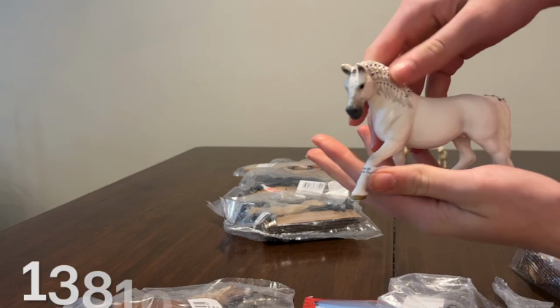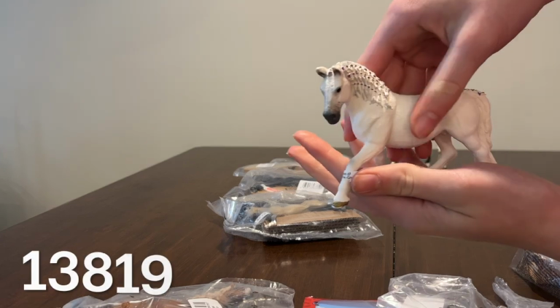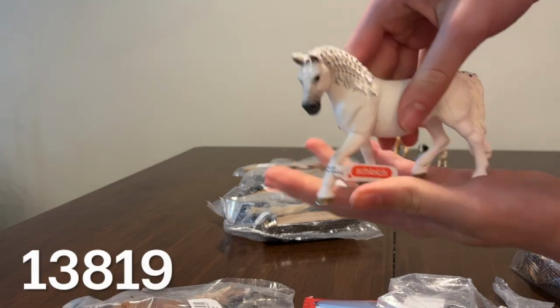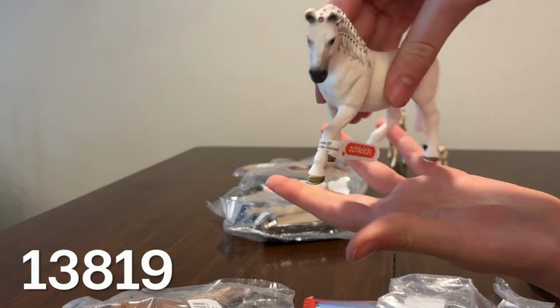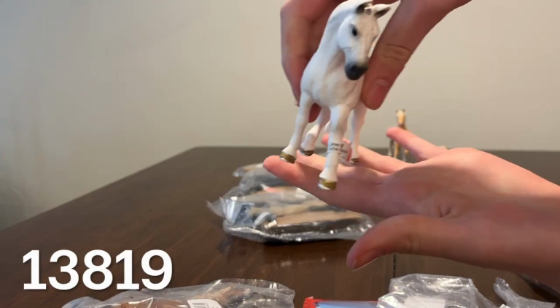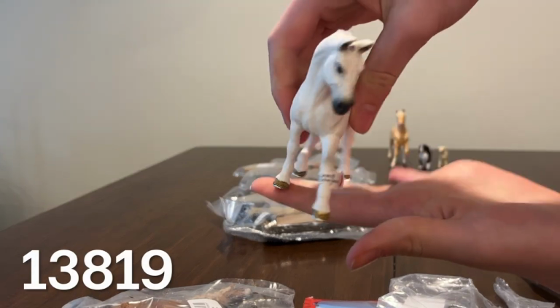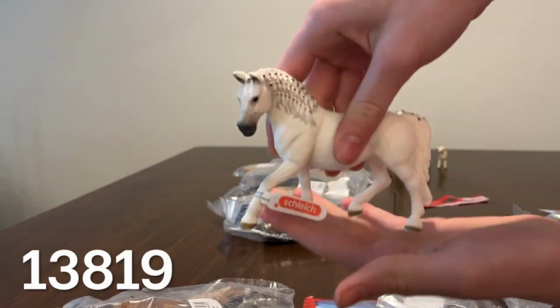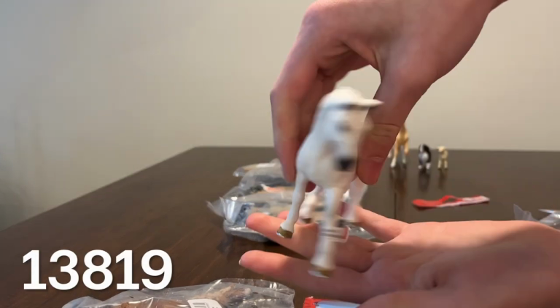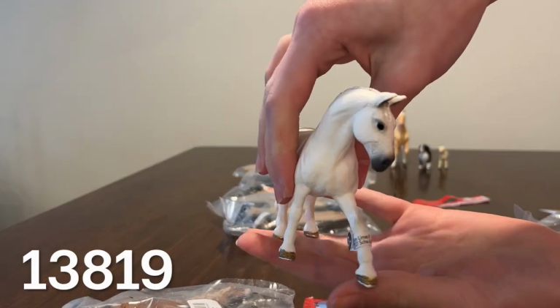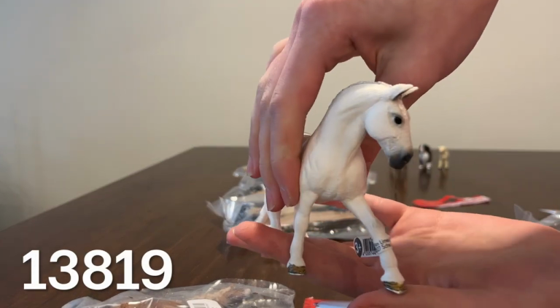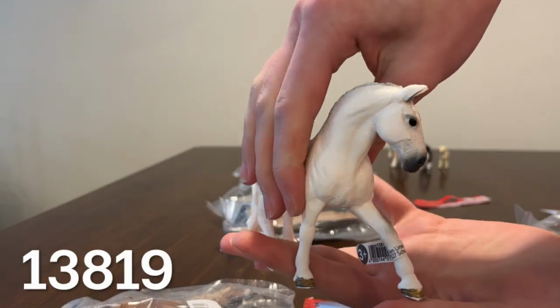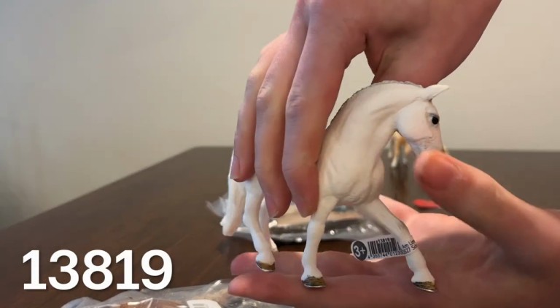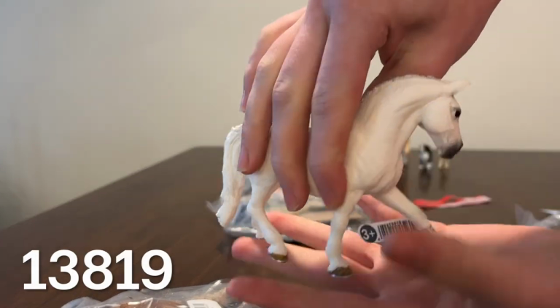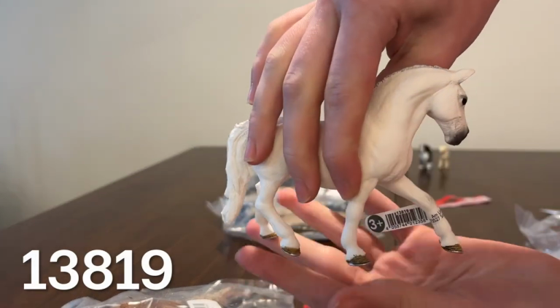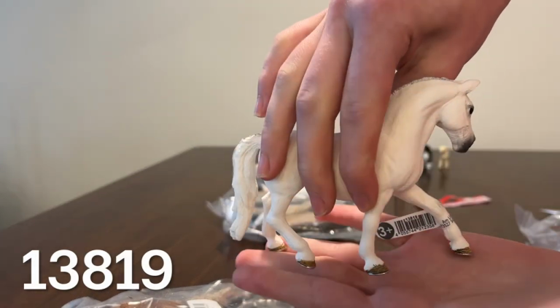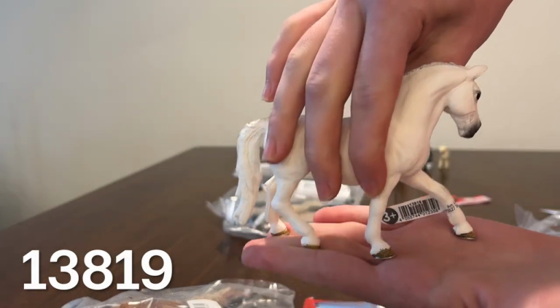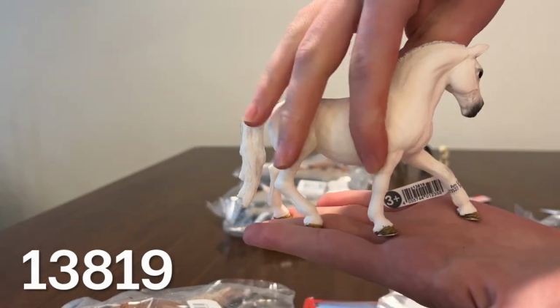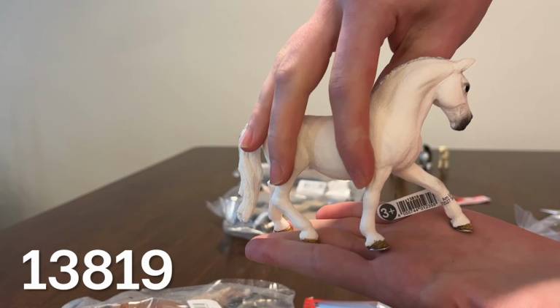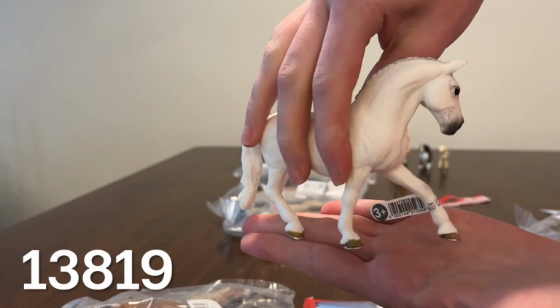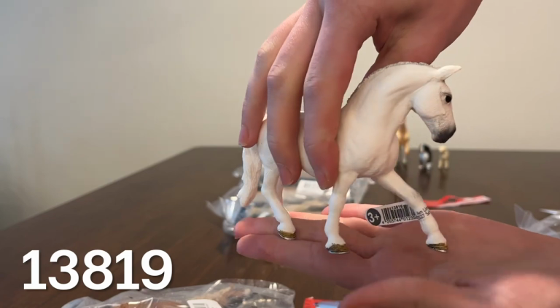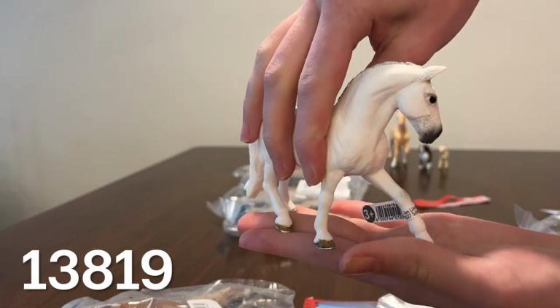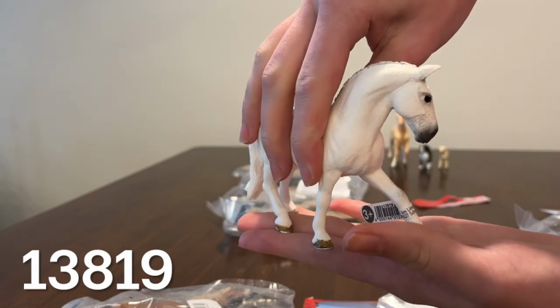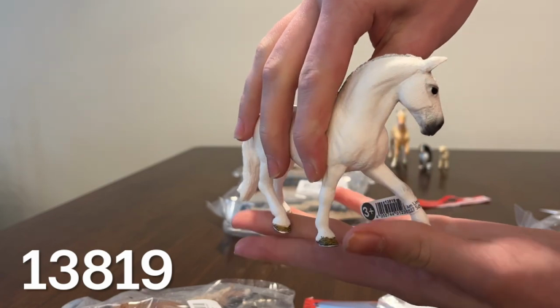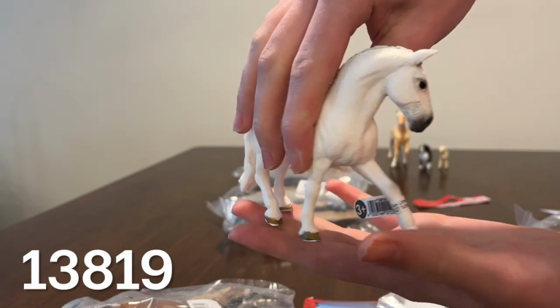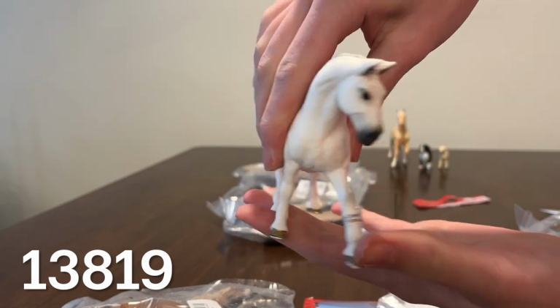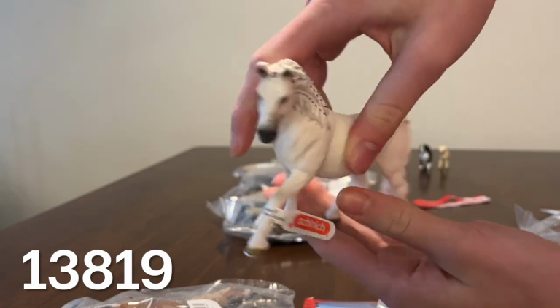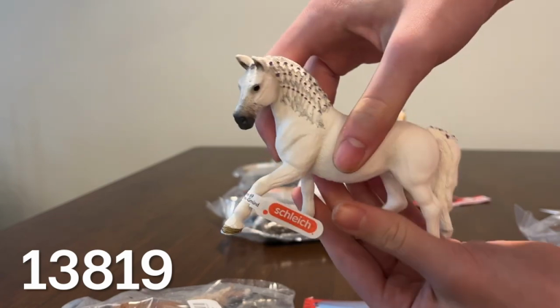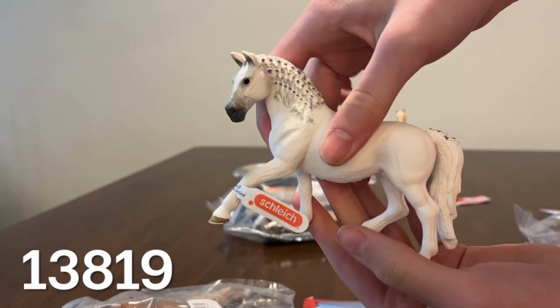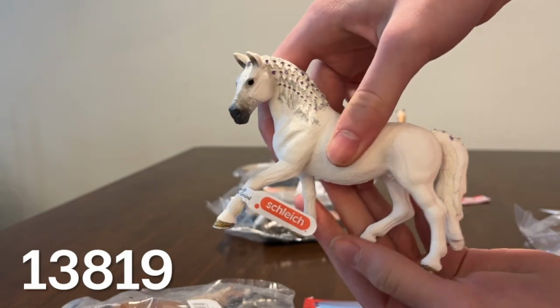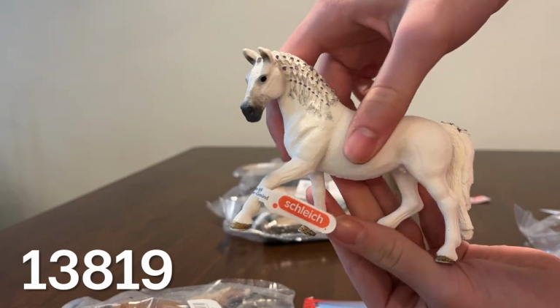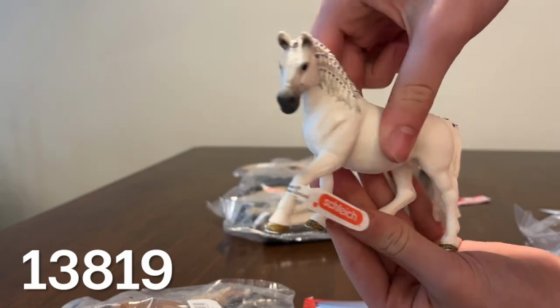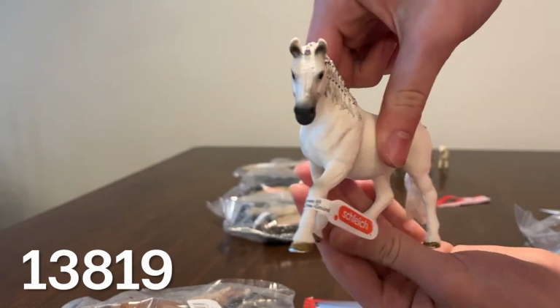Followed by the gorgeous Lipizzaner mare. She is all light grey with a white mane and tail with little braids in her mane.